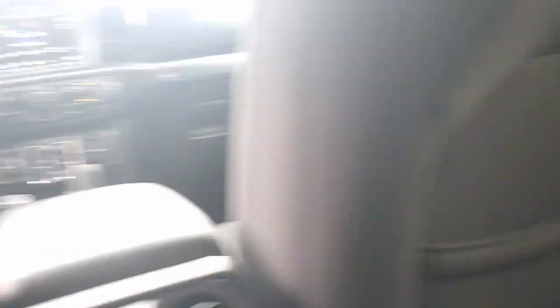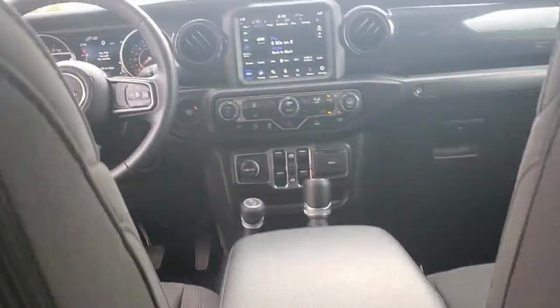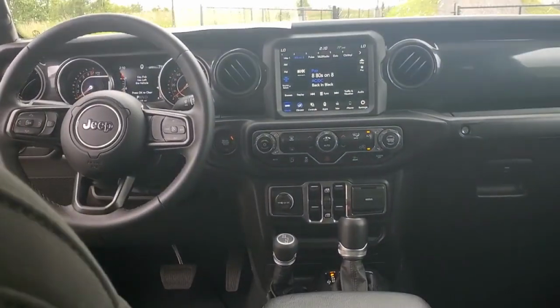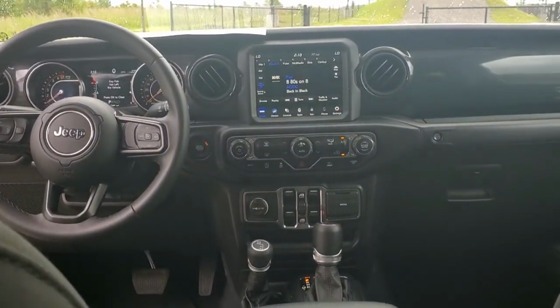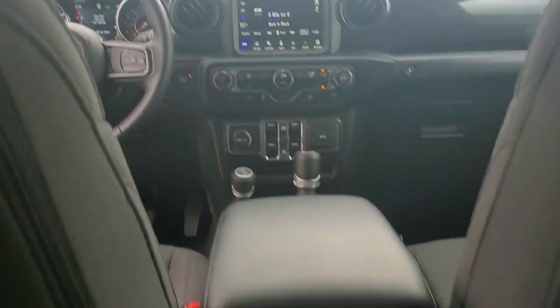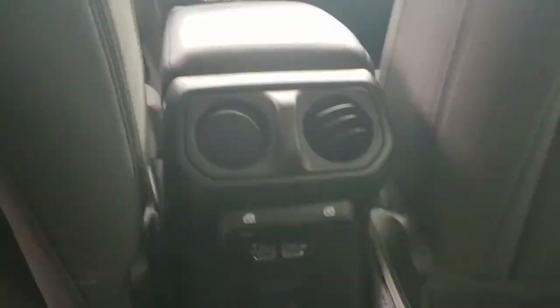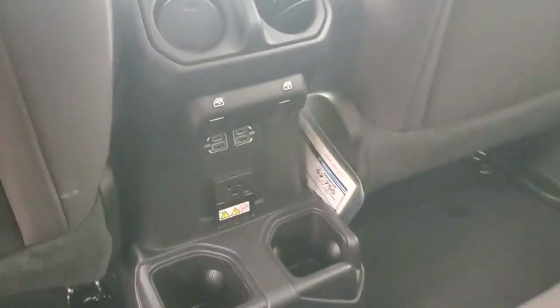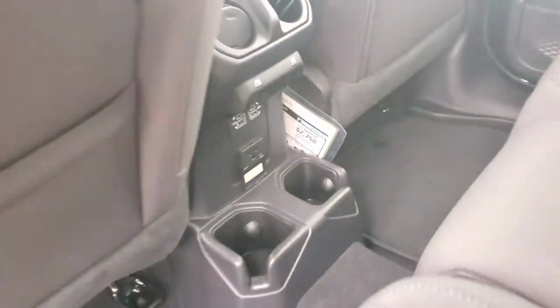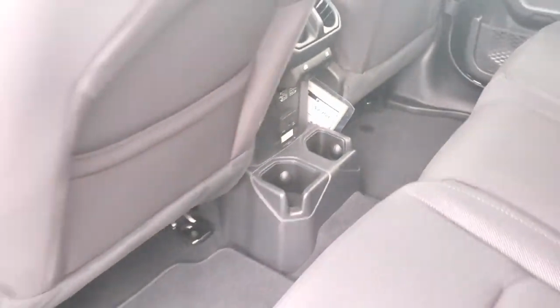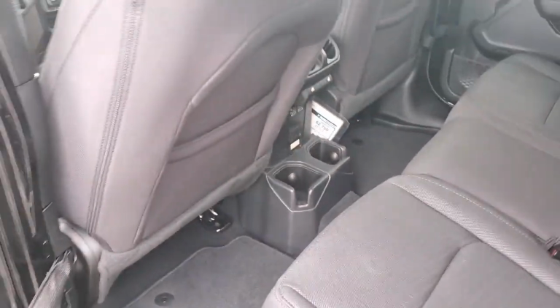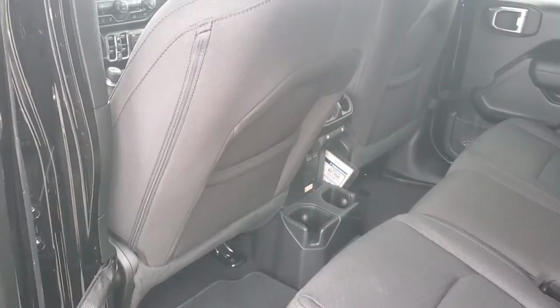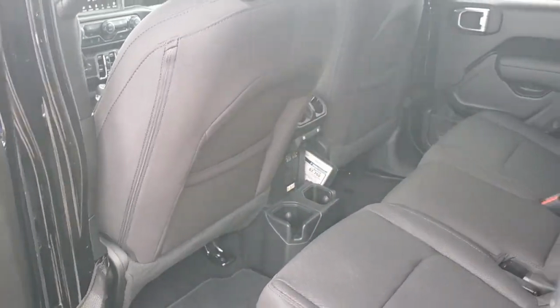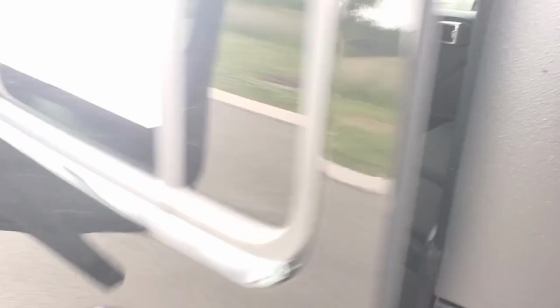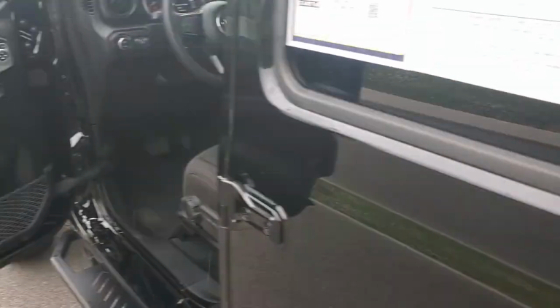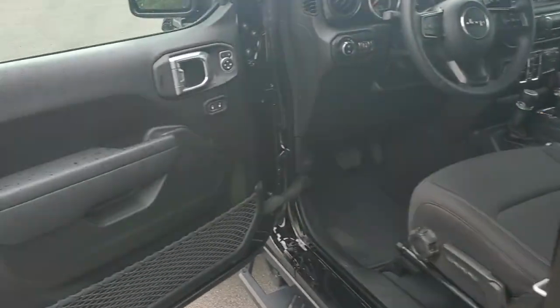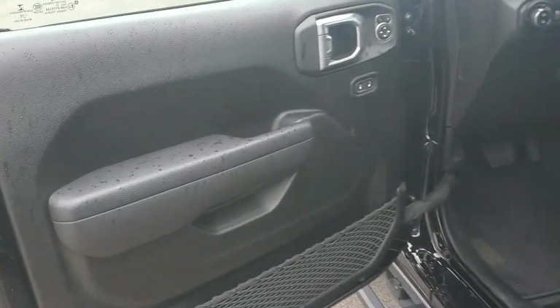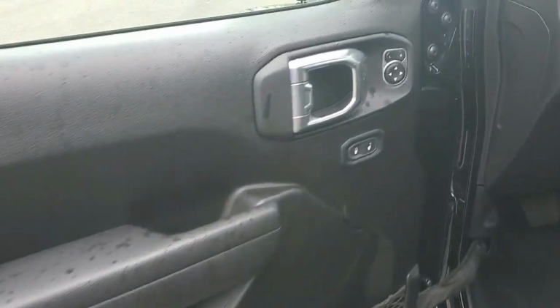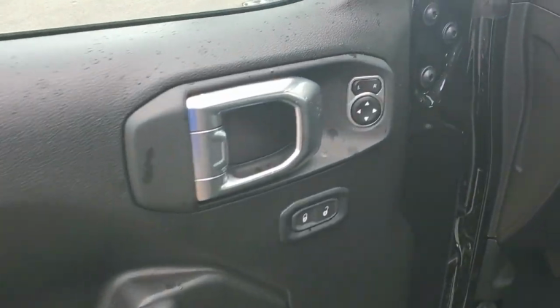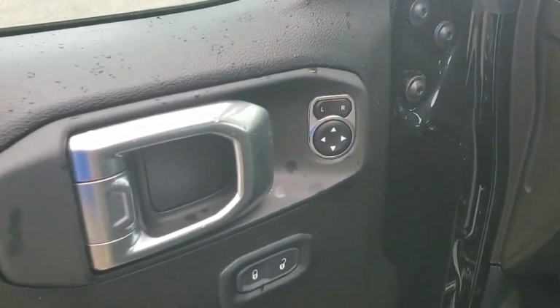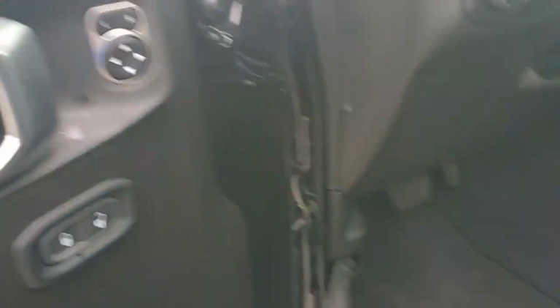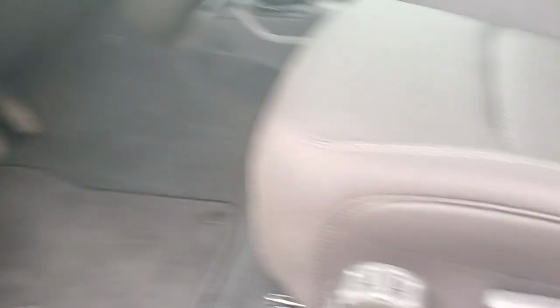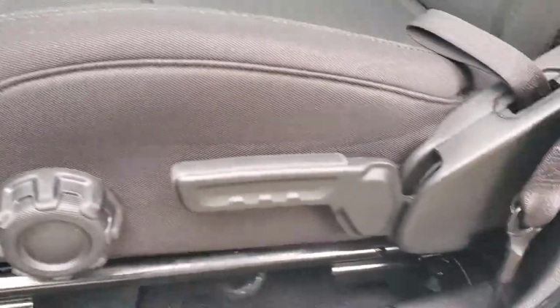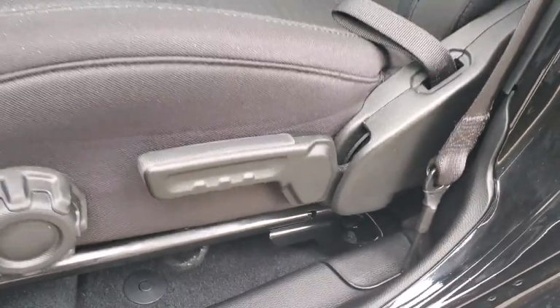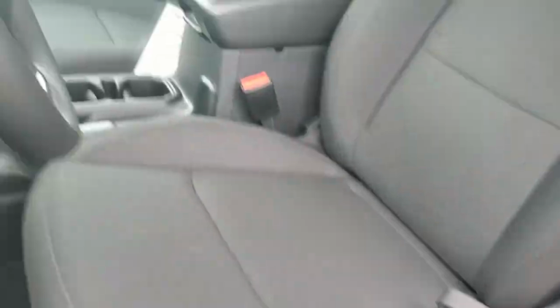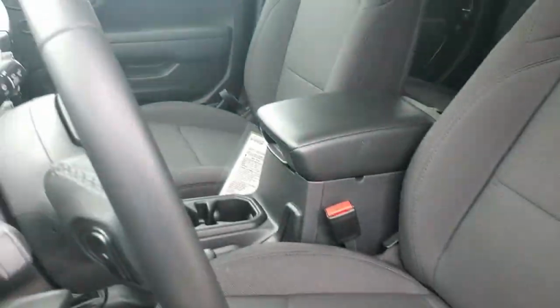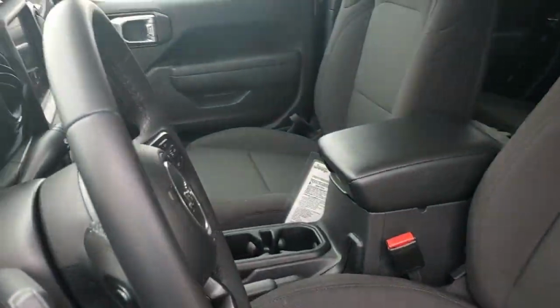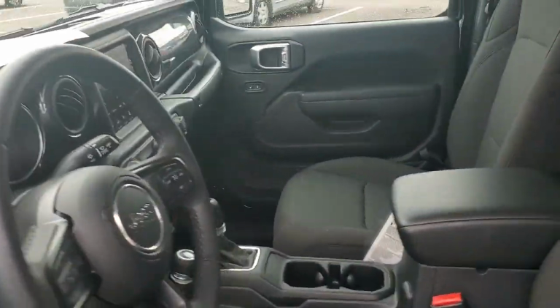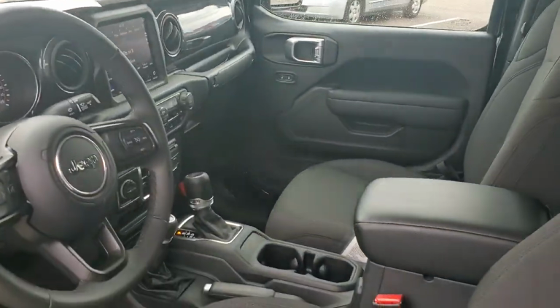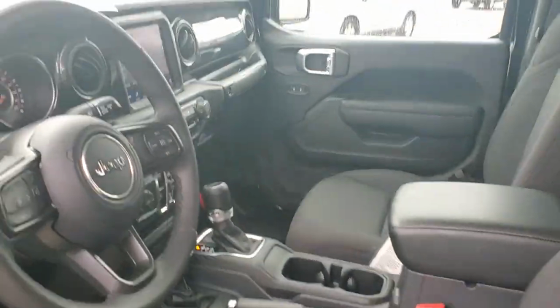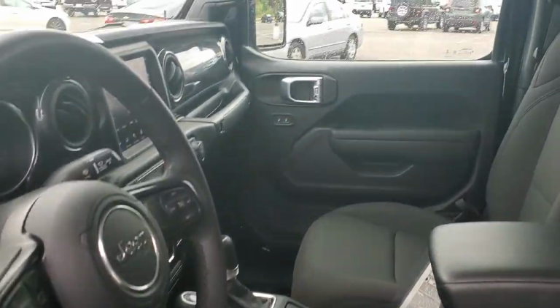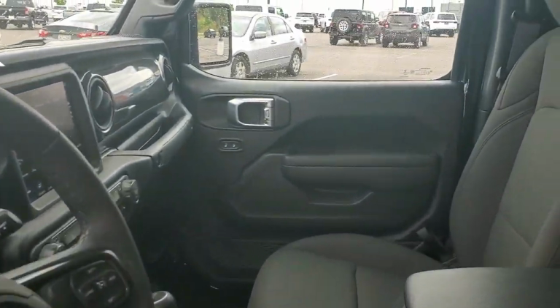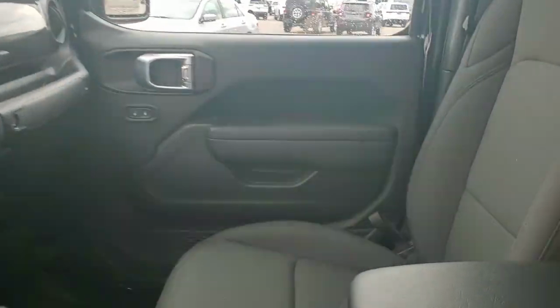Apple CarPlay and/or Android Auto, touchscreen infotainment system, keyless entry, navigation system, satellite radio, backup camera, fog lamps, heated mirrors, premium sound system, bed liner.